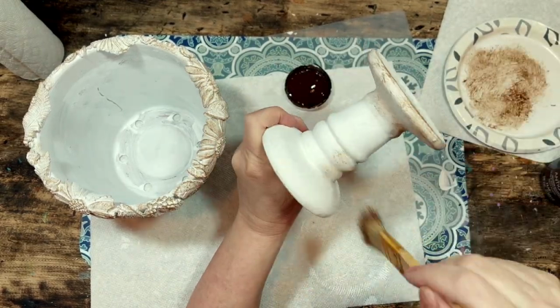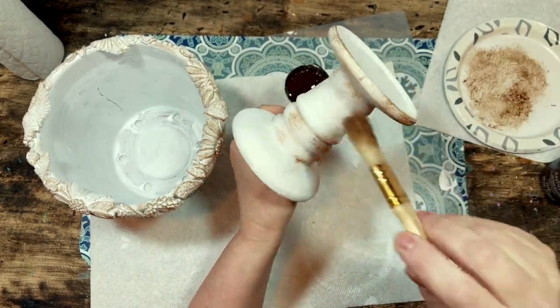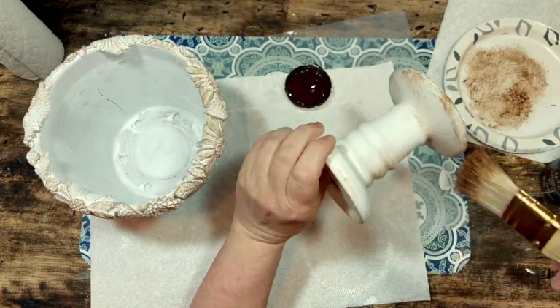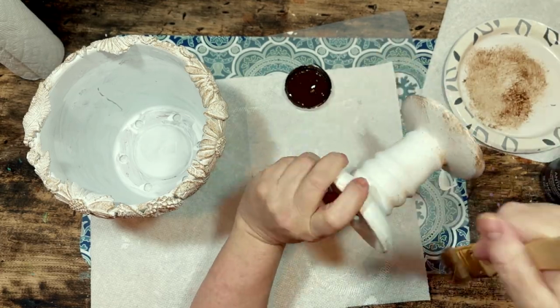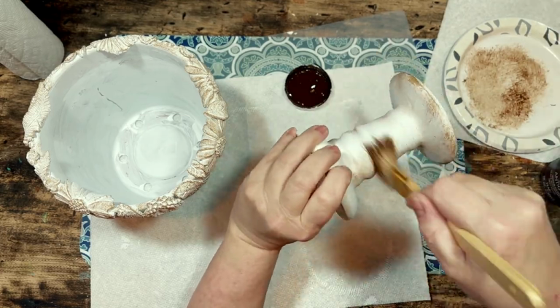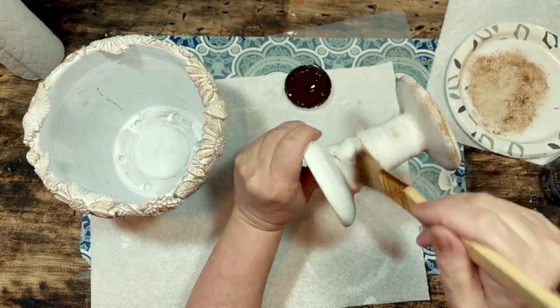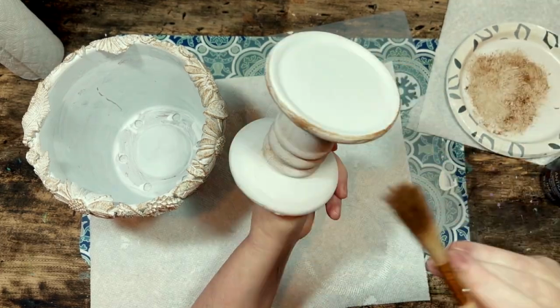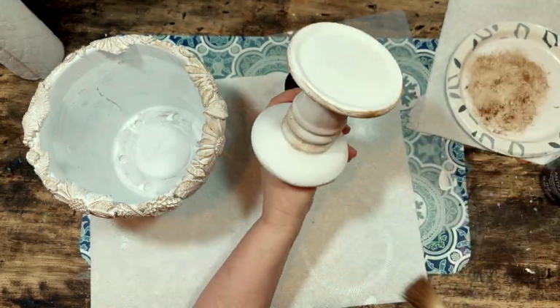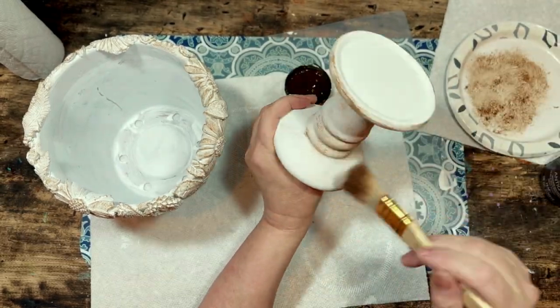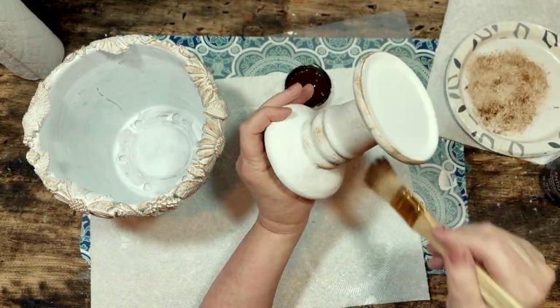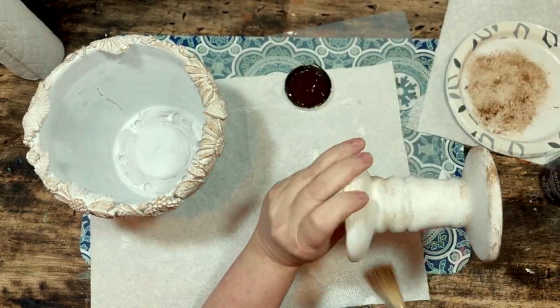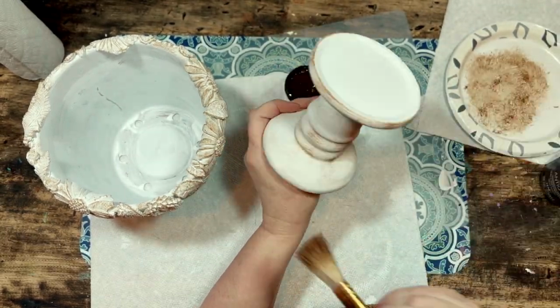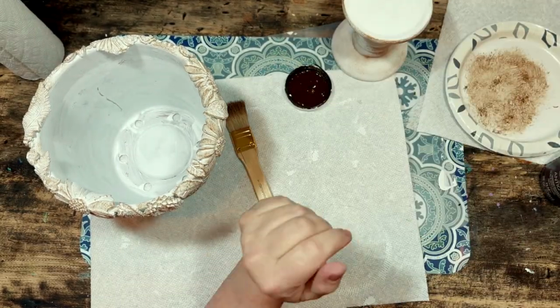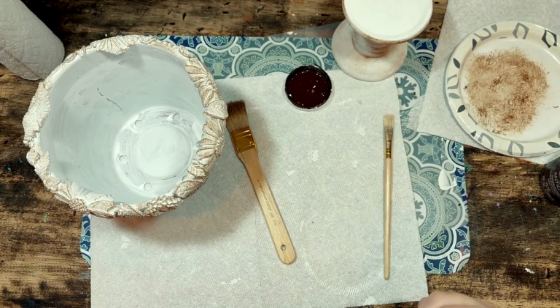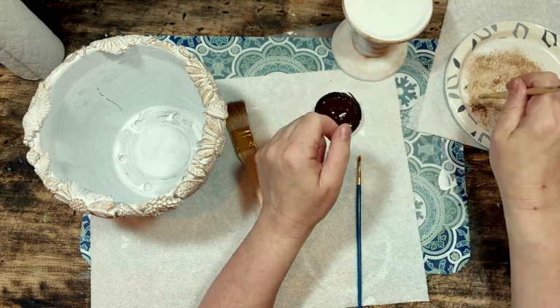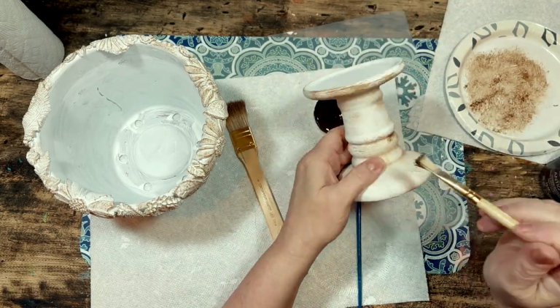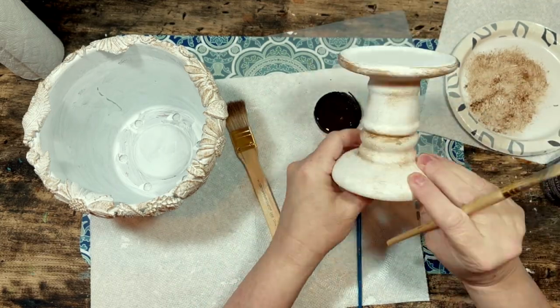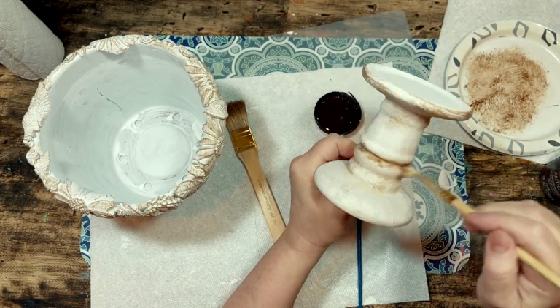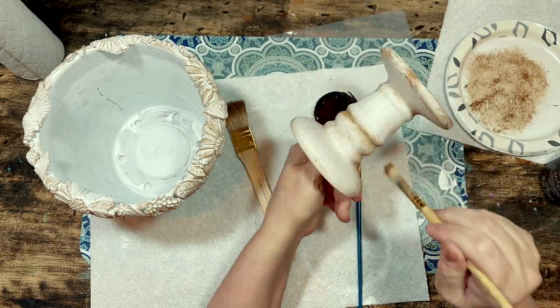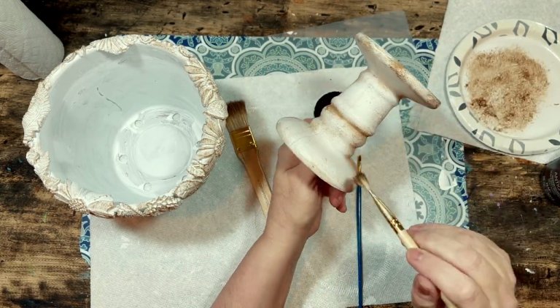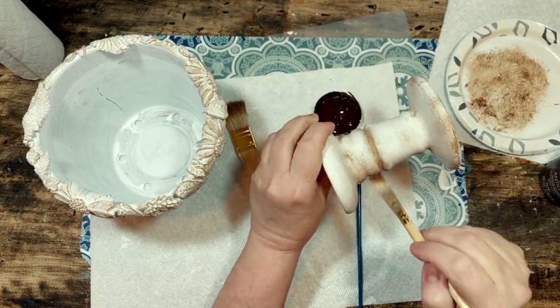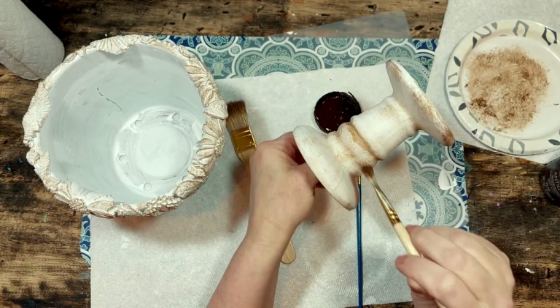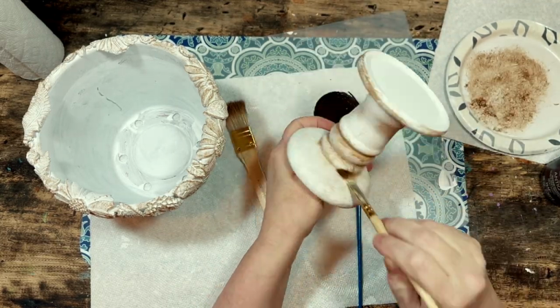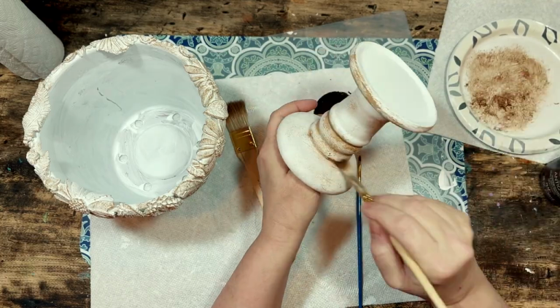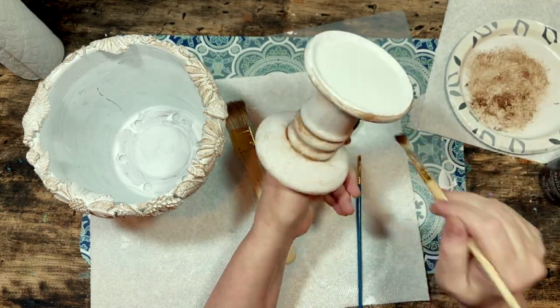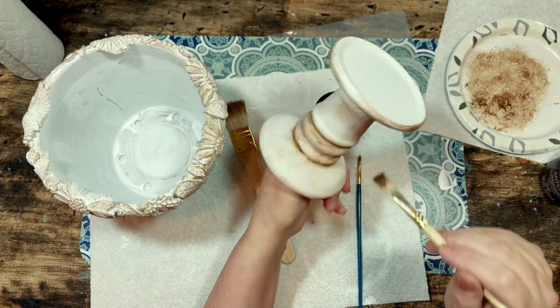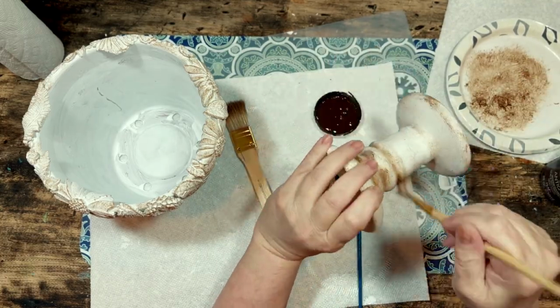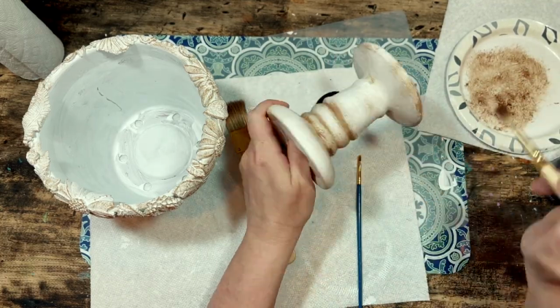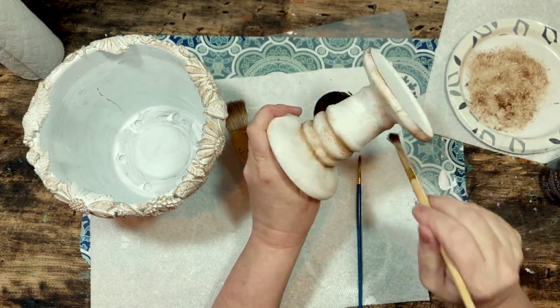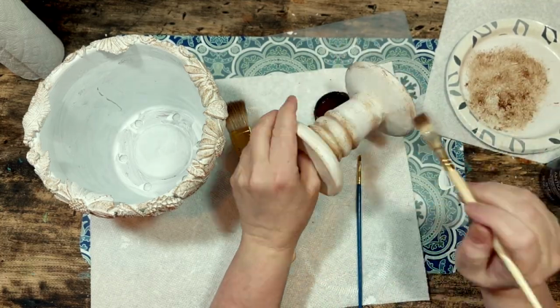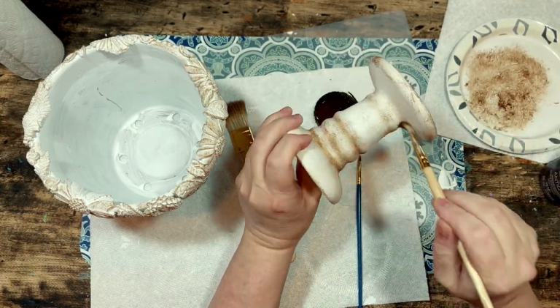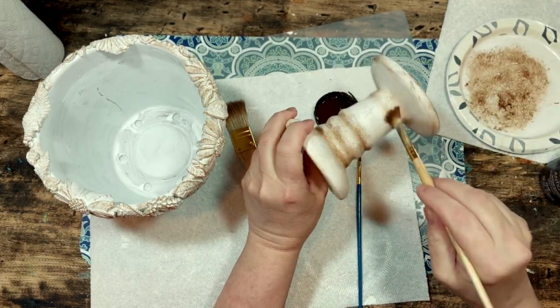You can also try wiping off any areas that are getting too dark with a baby wipe. I also used a small dry brush to brush the wax into the outlines of the flowers to emphasize their edges and their shapes.